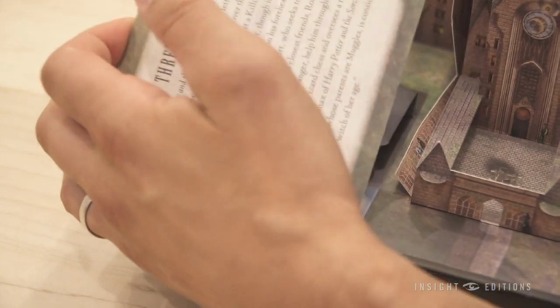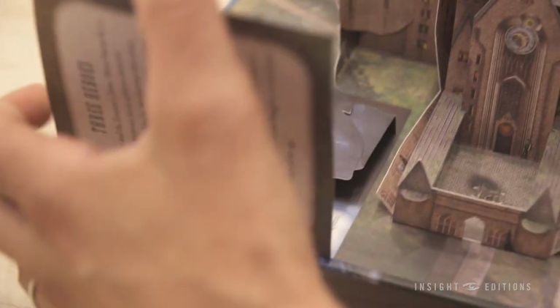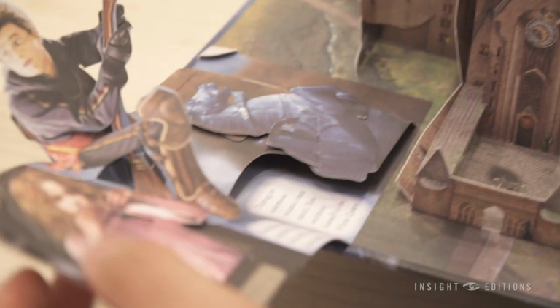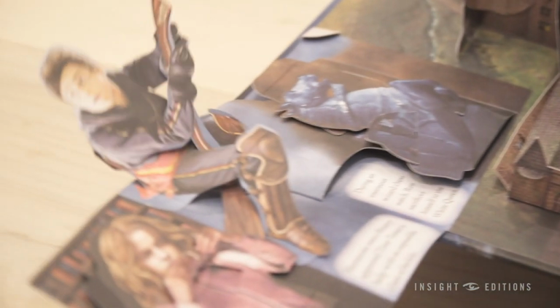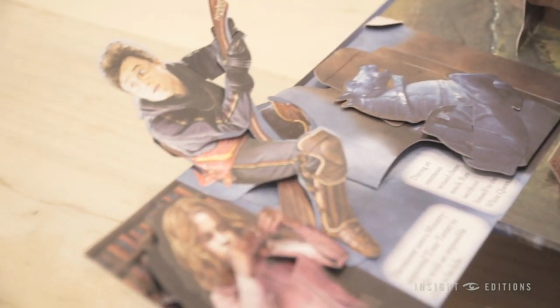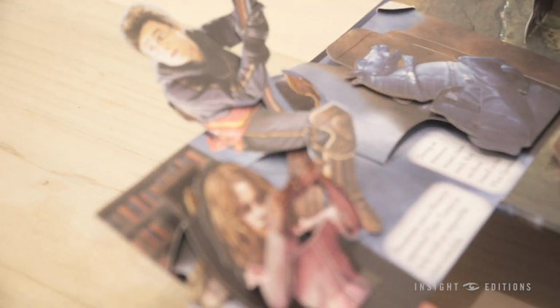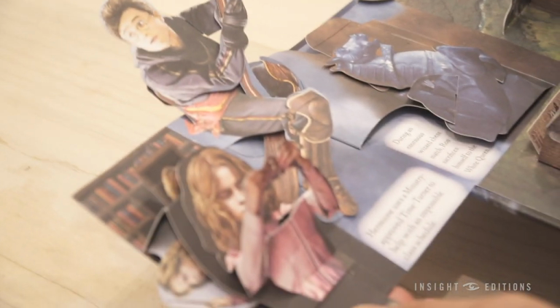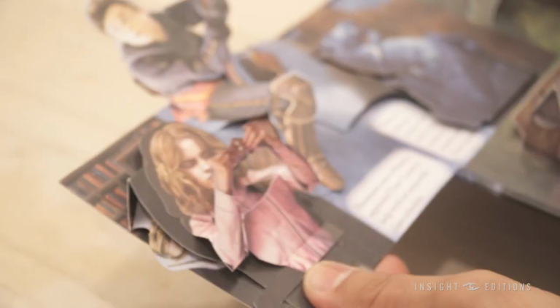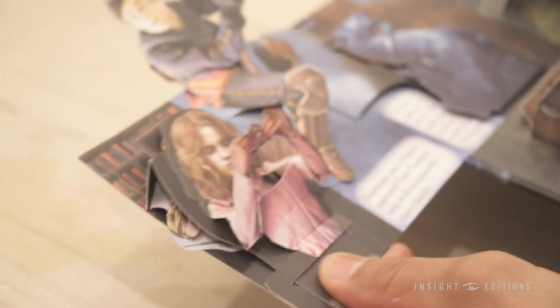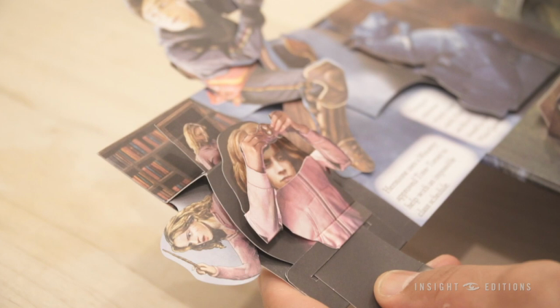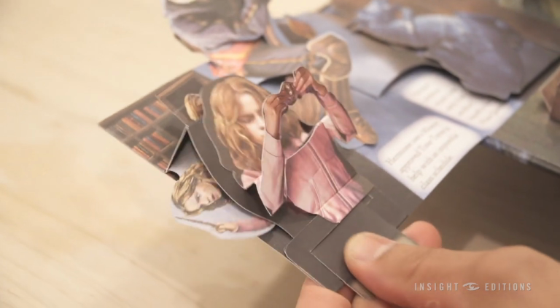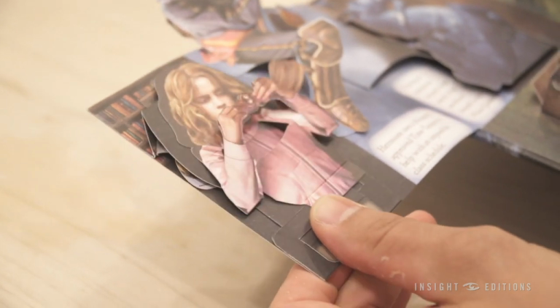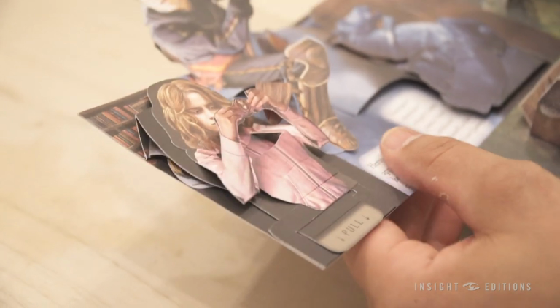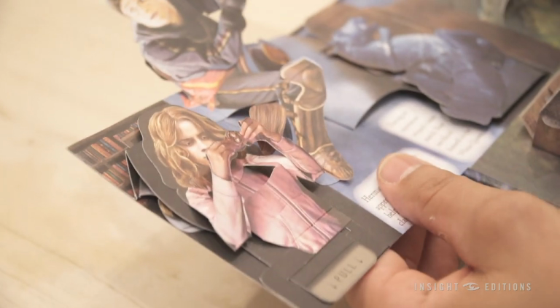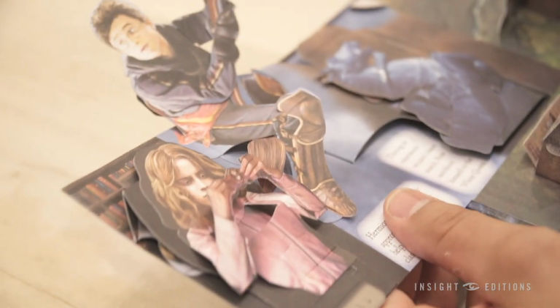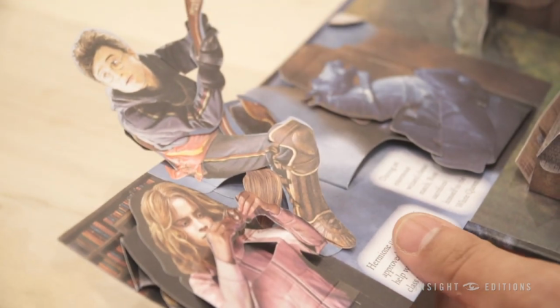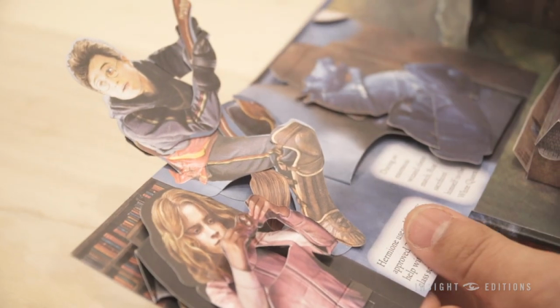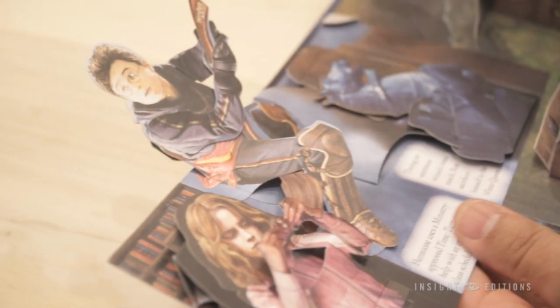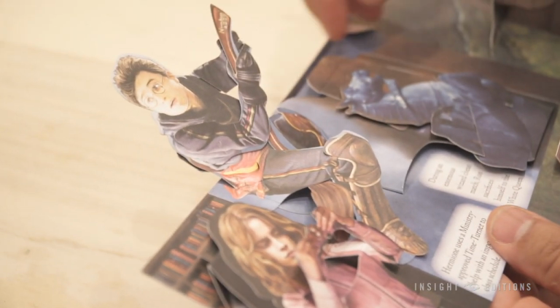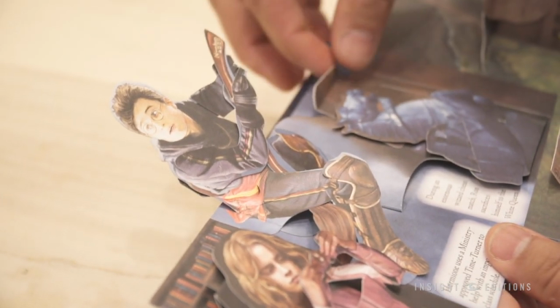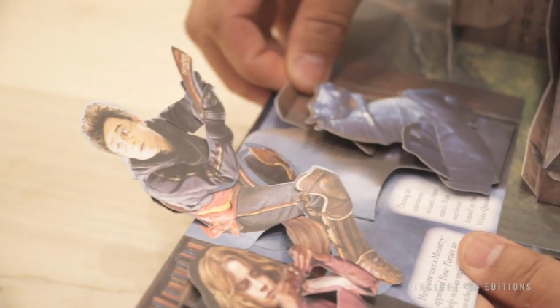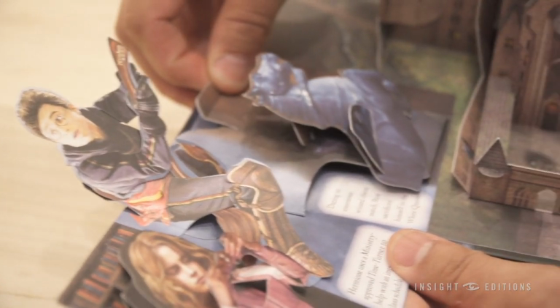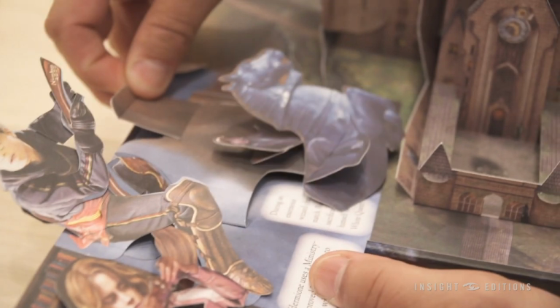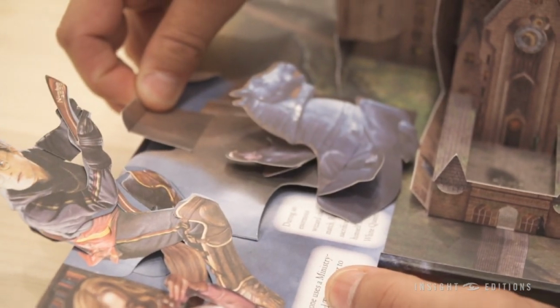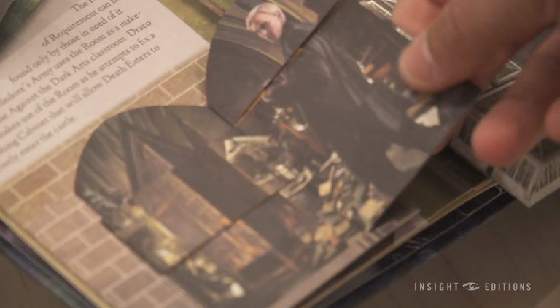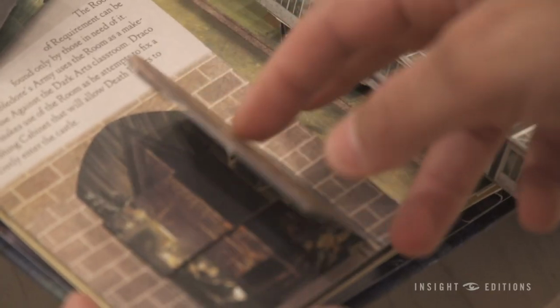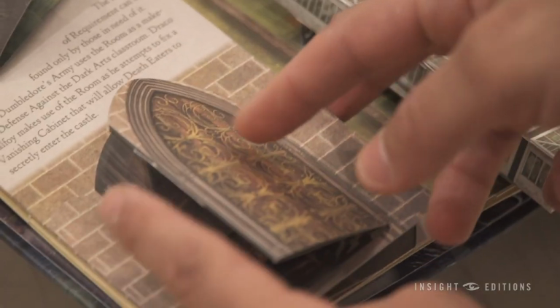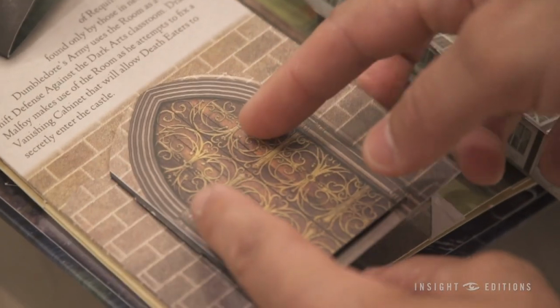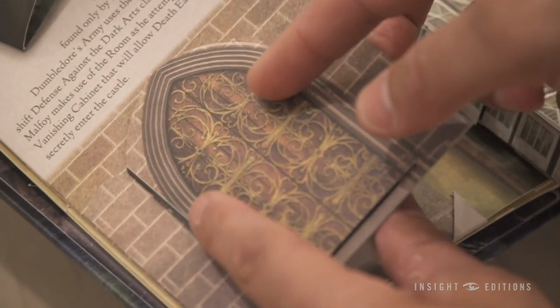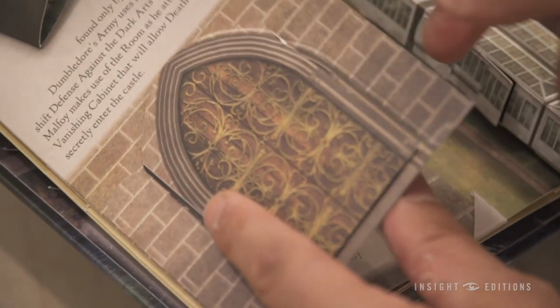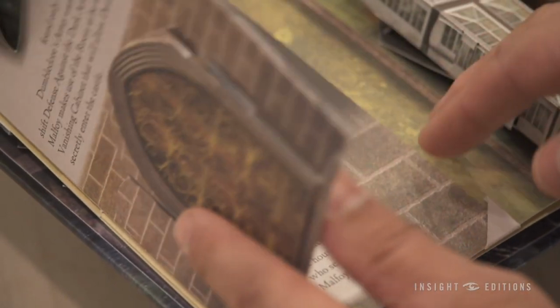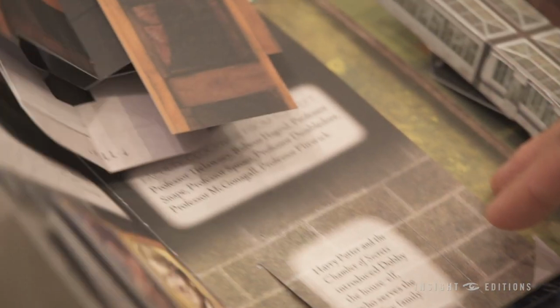After you're finished exploring the castle grounds, you can also look inside these little pop-ups on the side and discover things about your favorite Harry Potter characters and the adventures that they have while they're at school at Hogwarts.